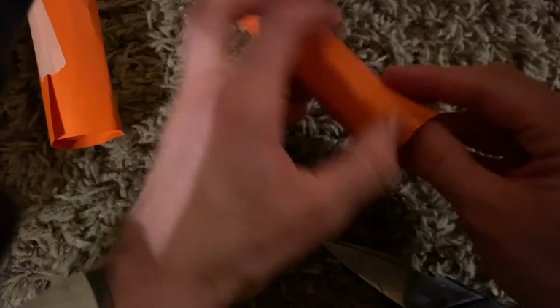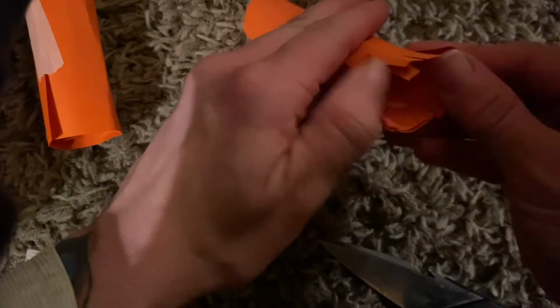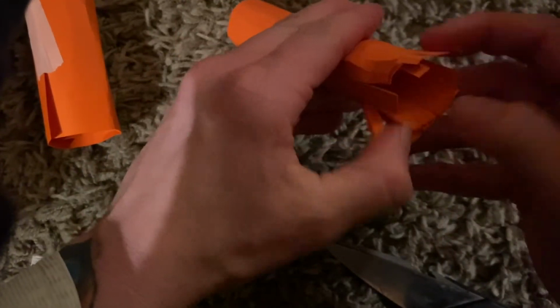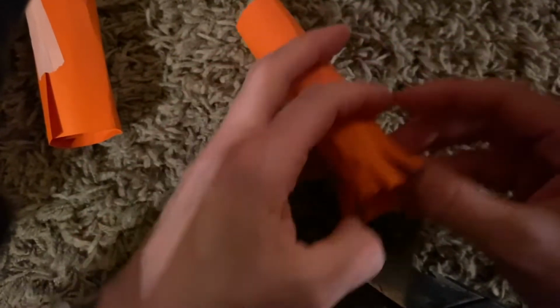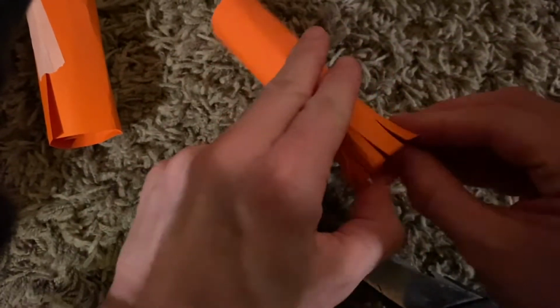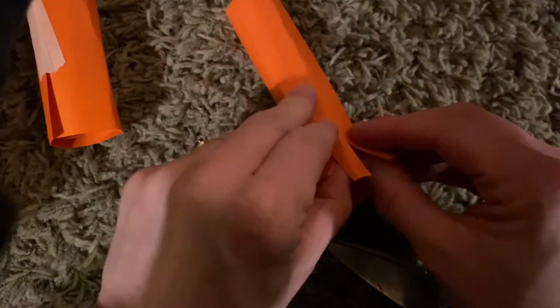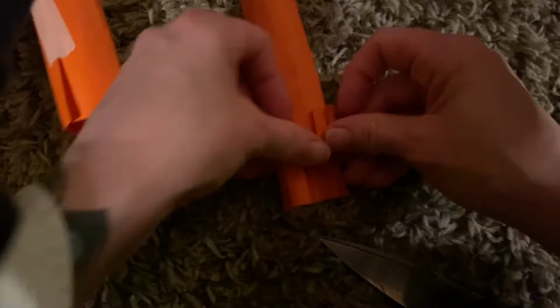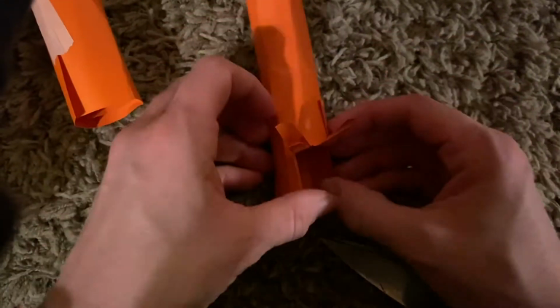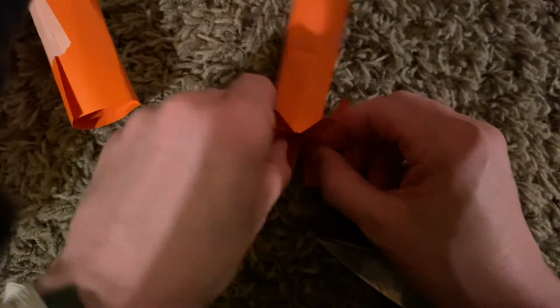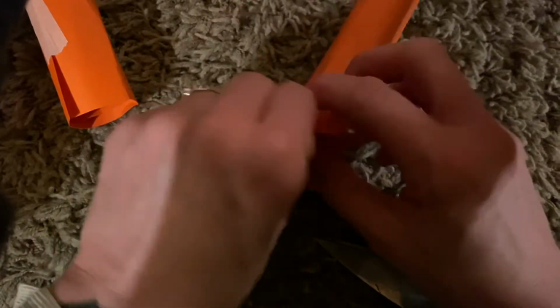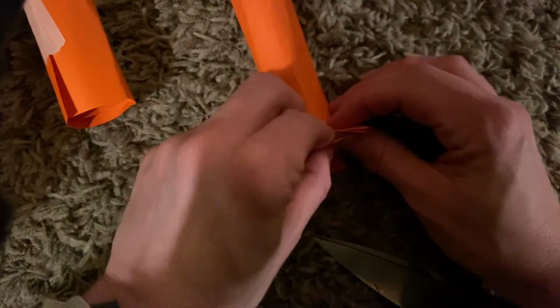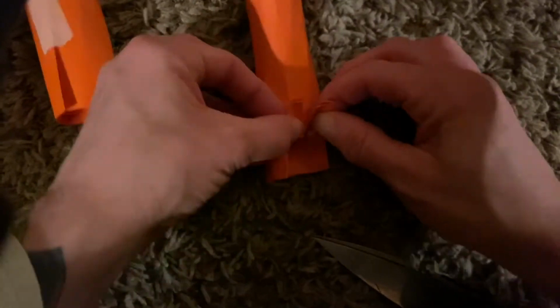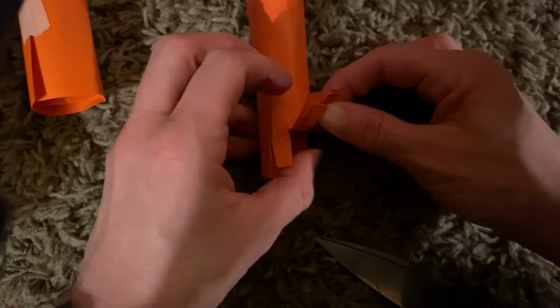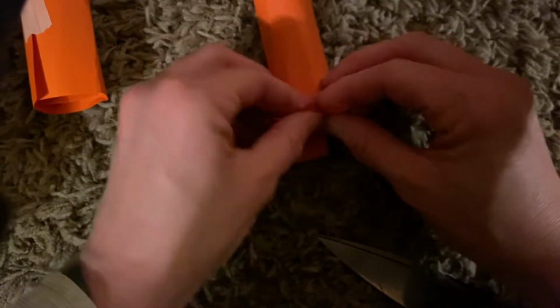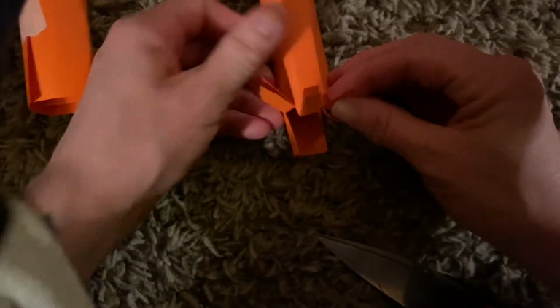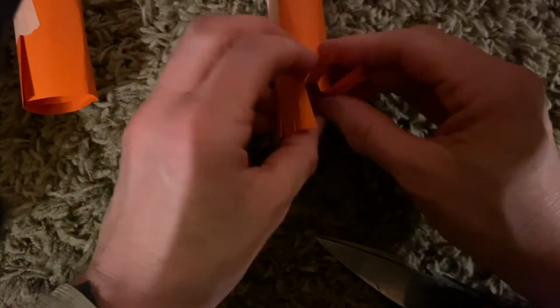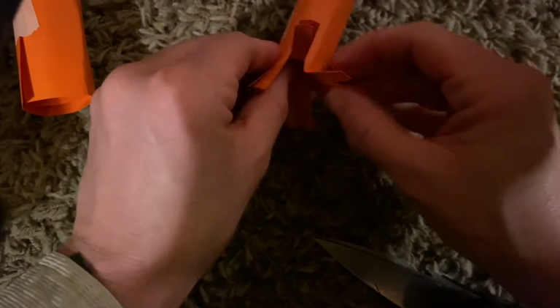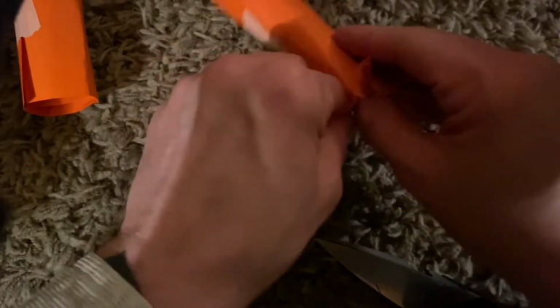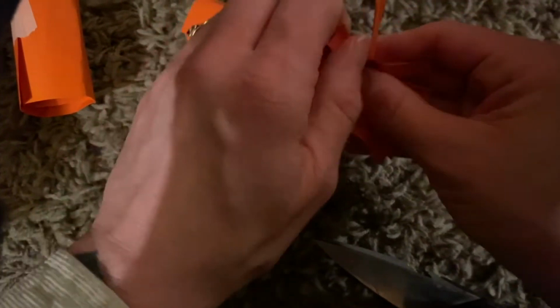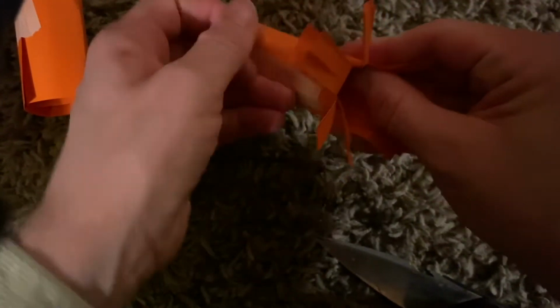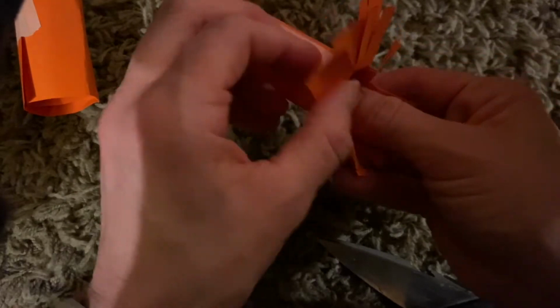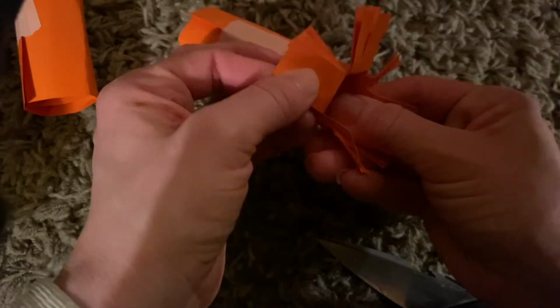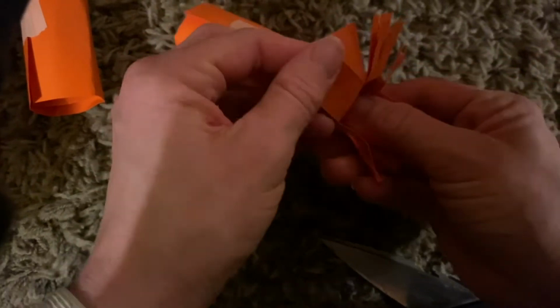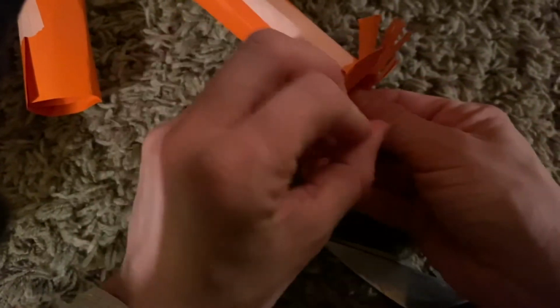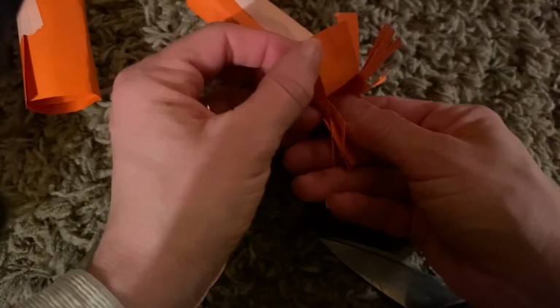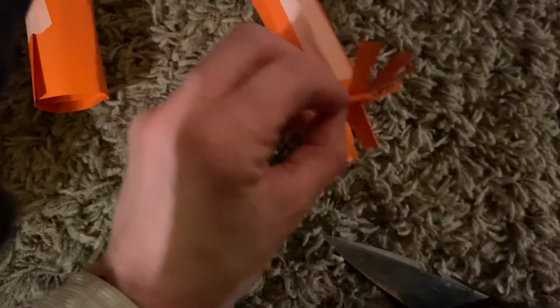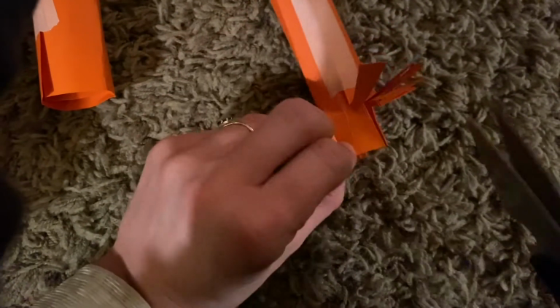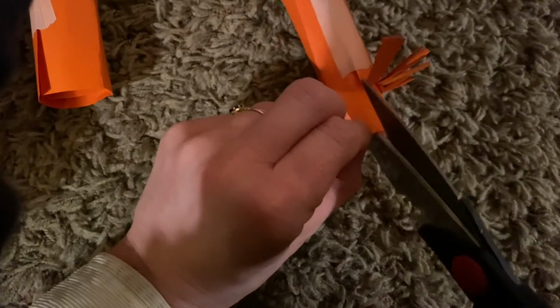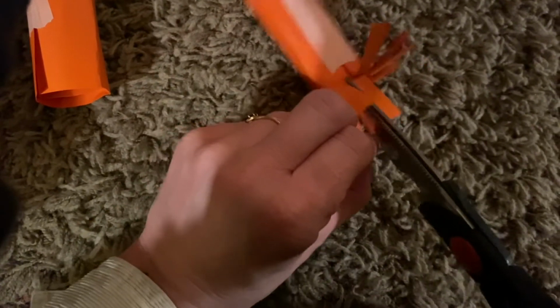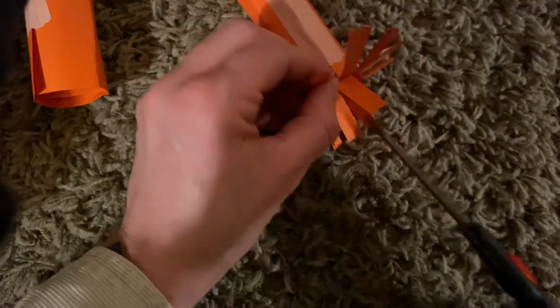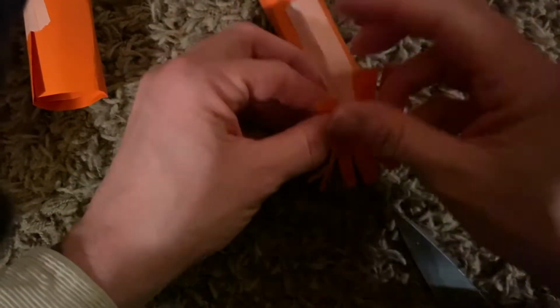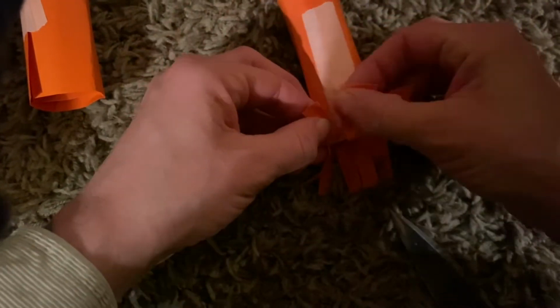Remember that when you cut up you want them to be equal all the way around as best as you can, and then you'll fold those little flanges or those little flaps out so that it will better hold your bridge up.